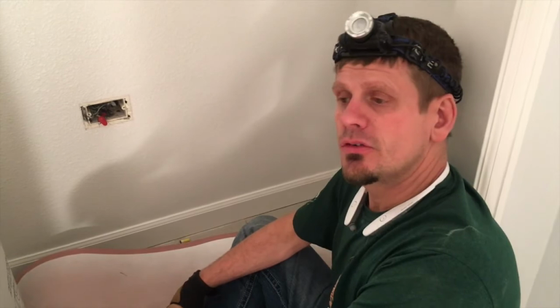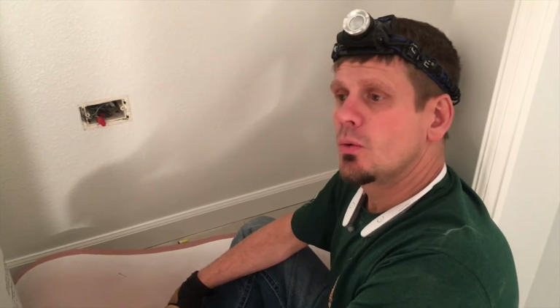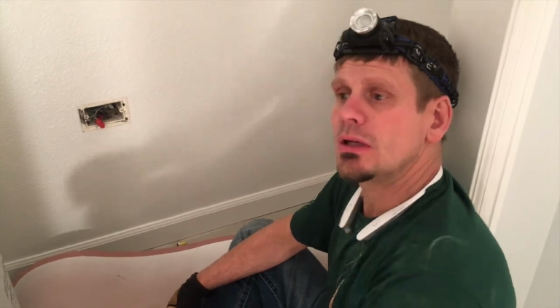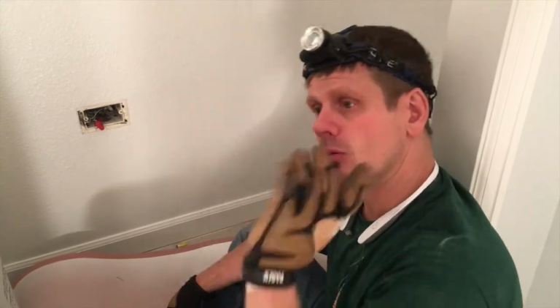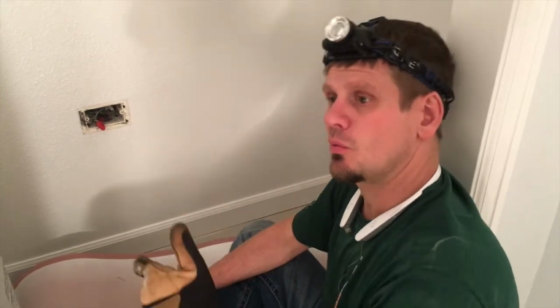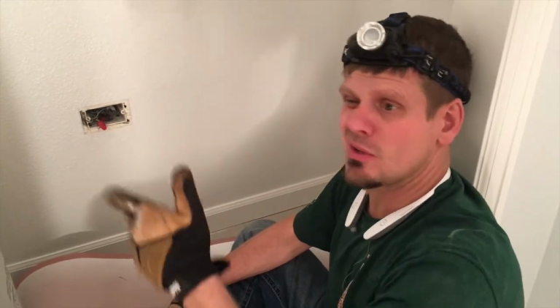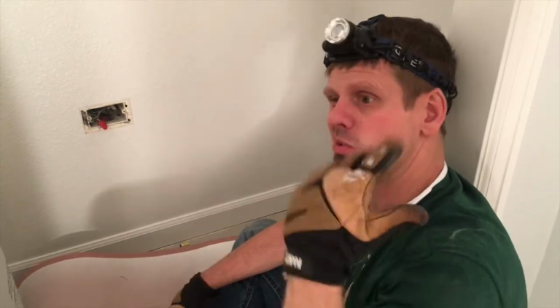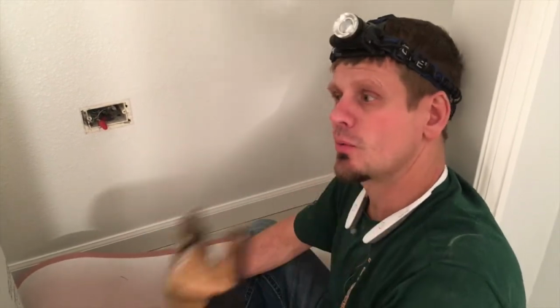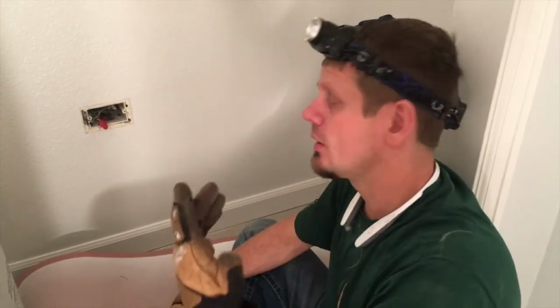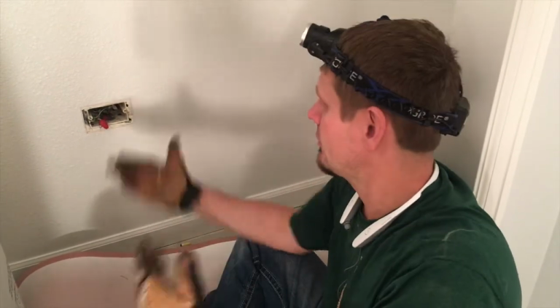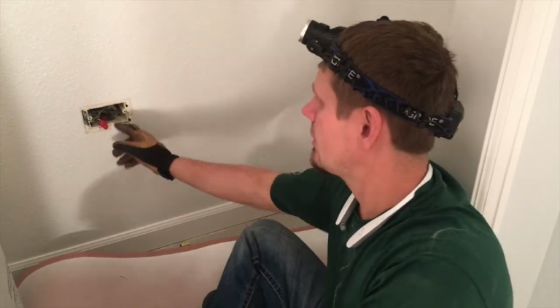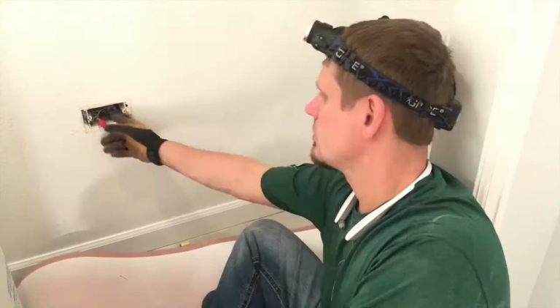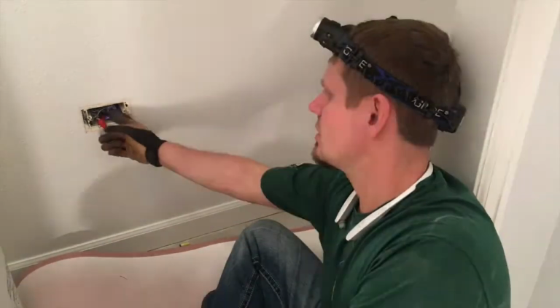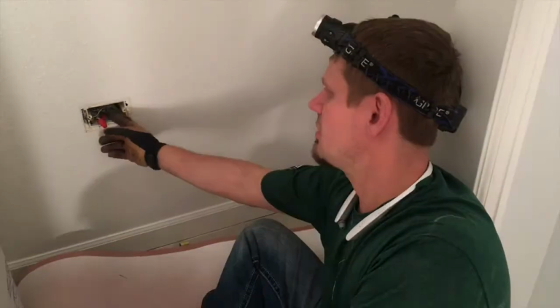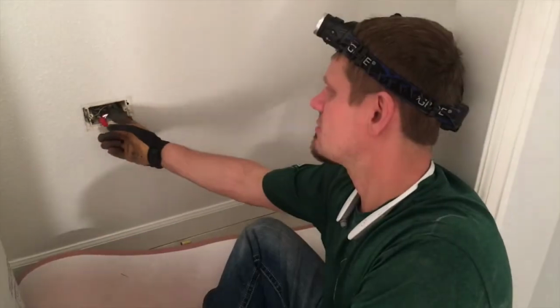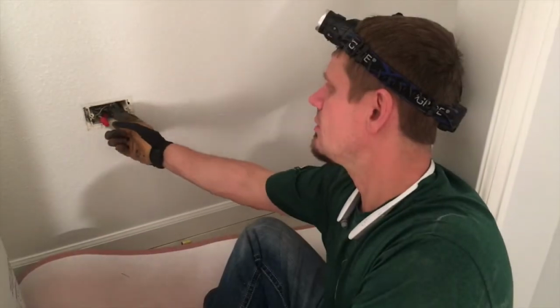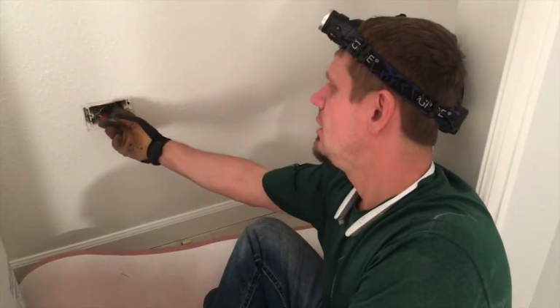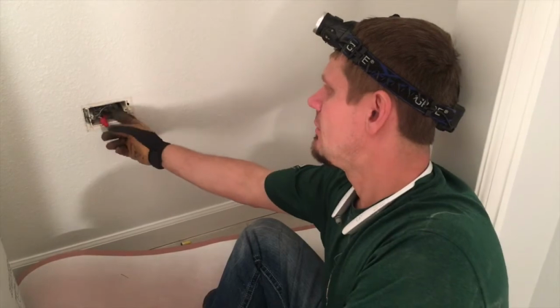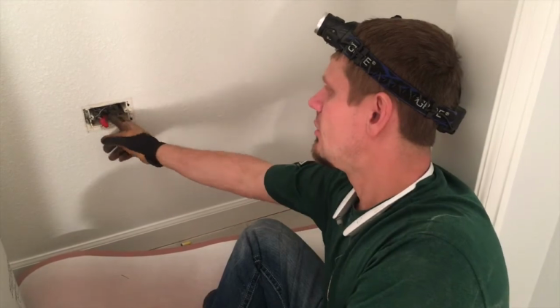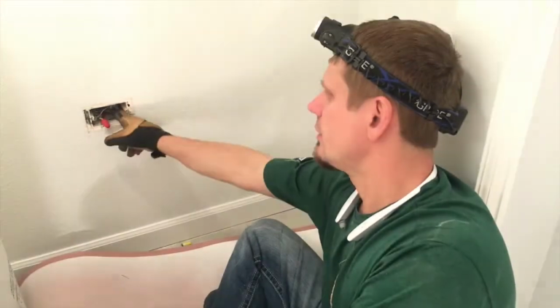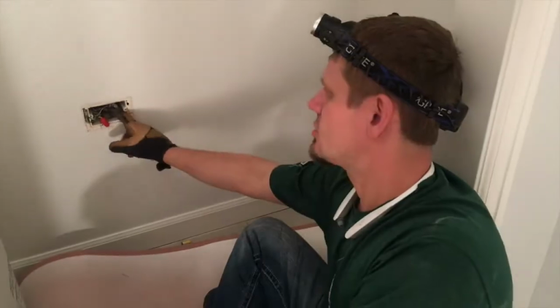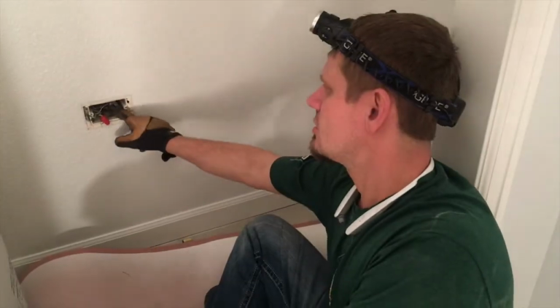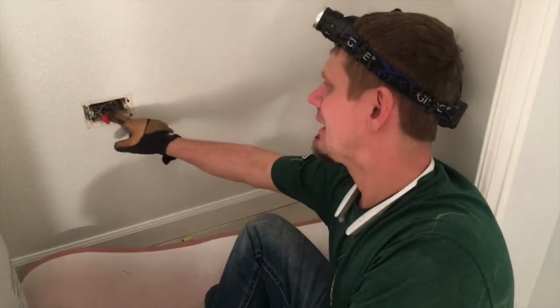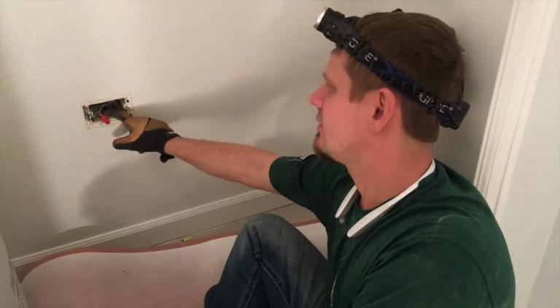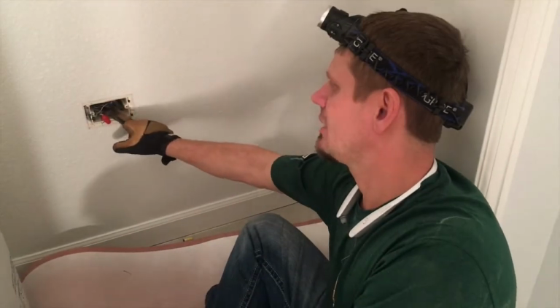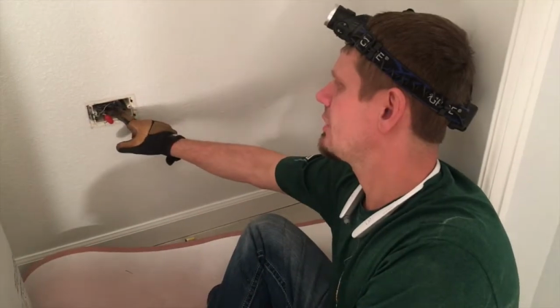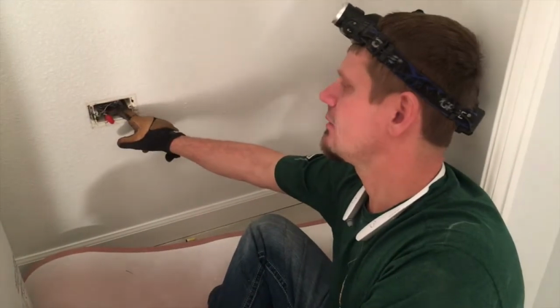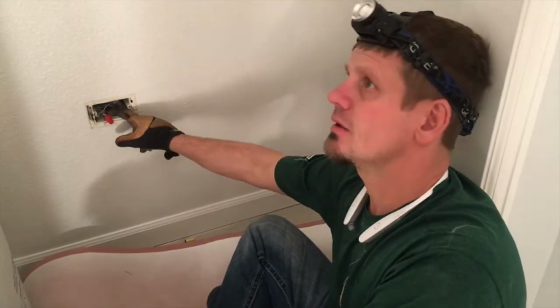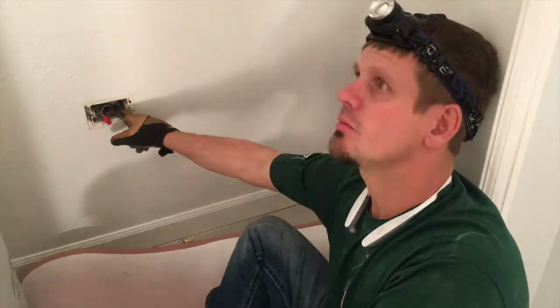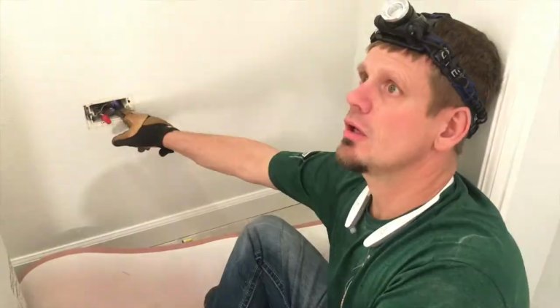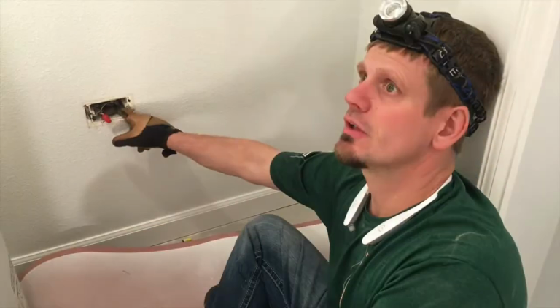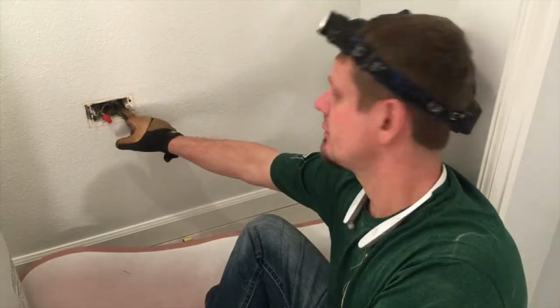So we're going to kill that switch leg and try to rerun it. But this right here, we'll just try to splice this better and make a note on the junction box, because you're not supposed to have an outlet in a small closet like this.